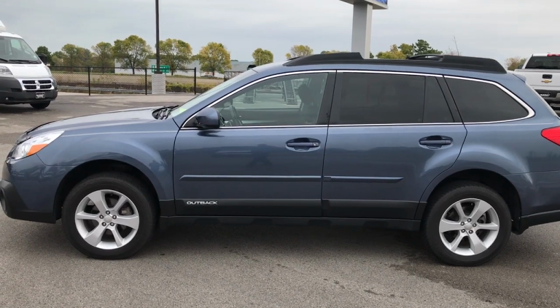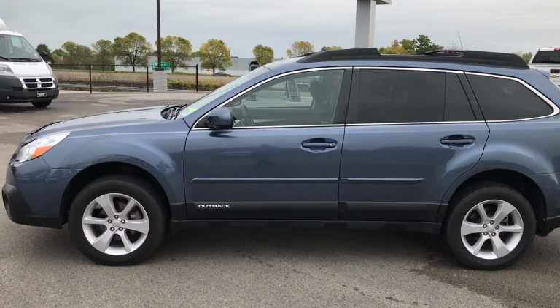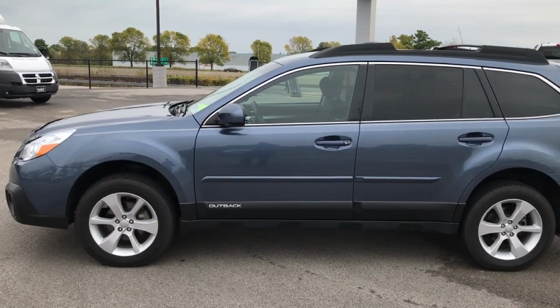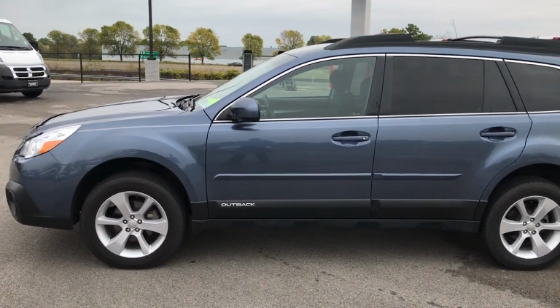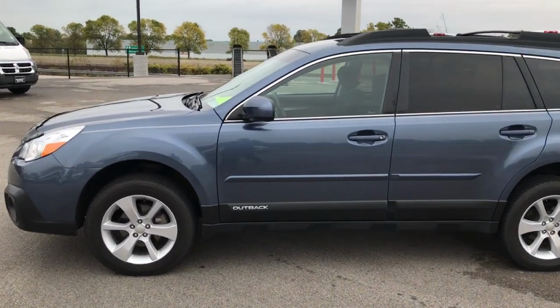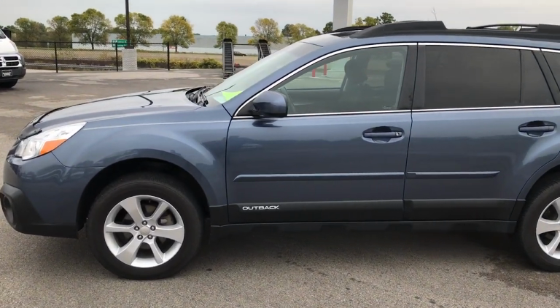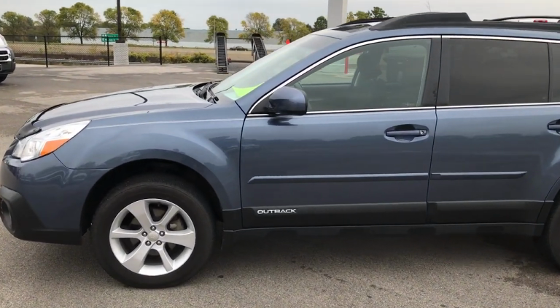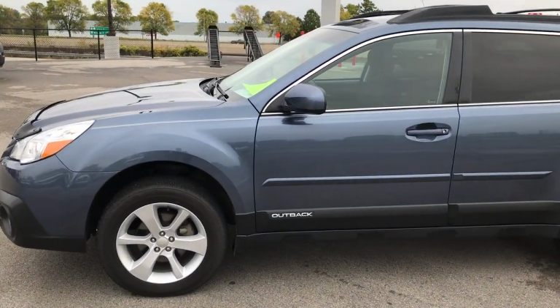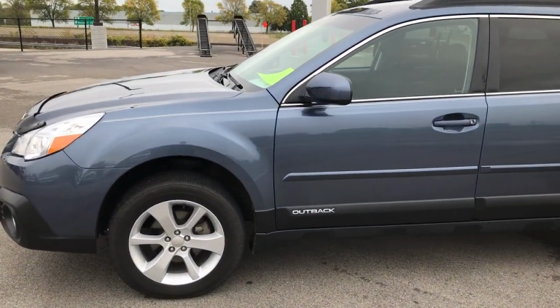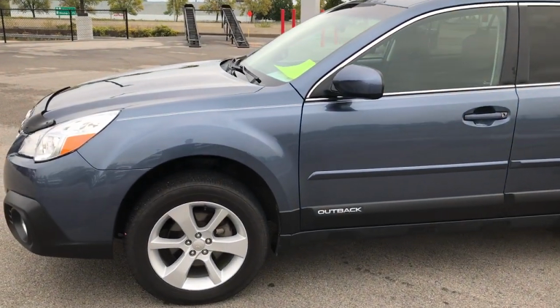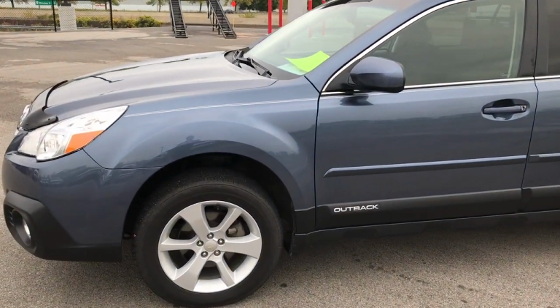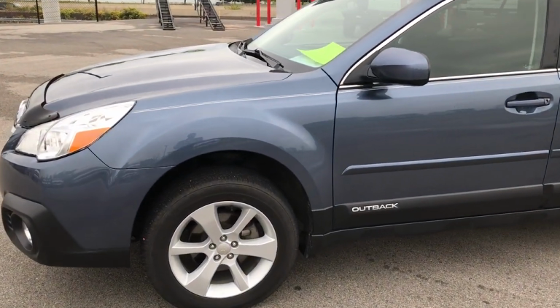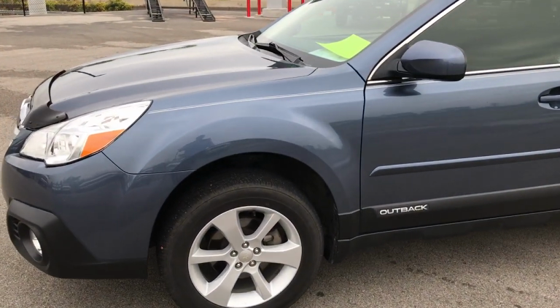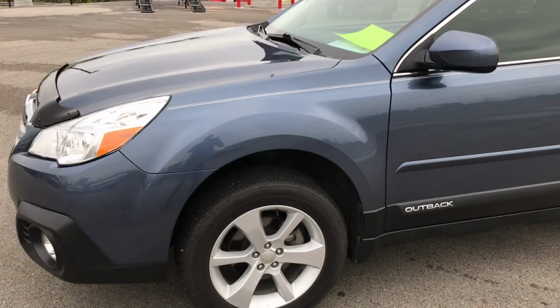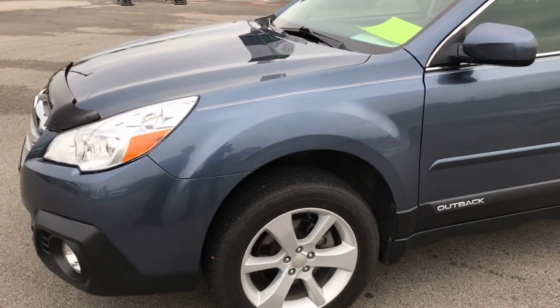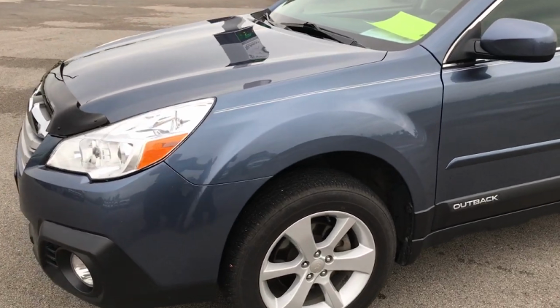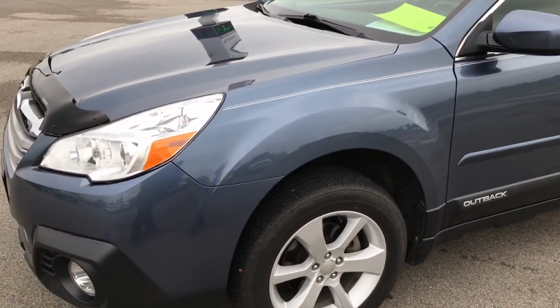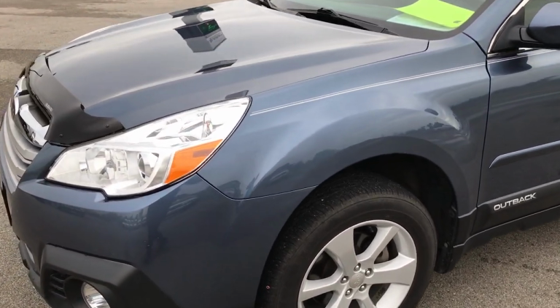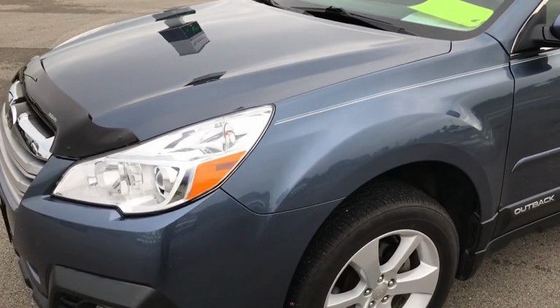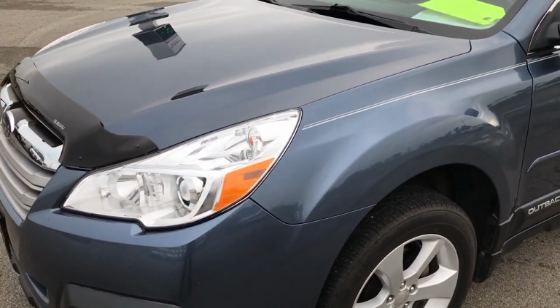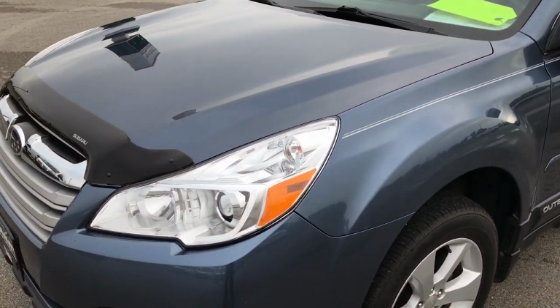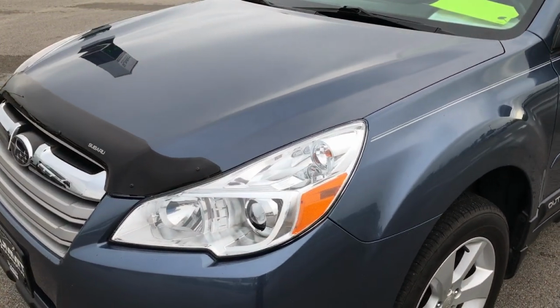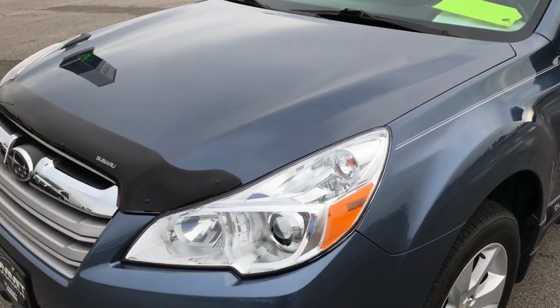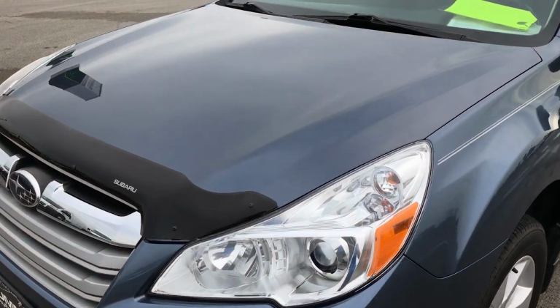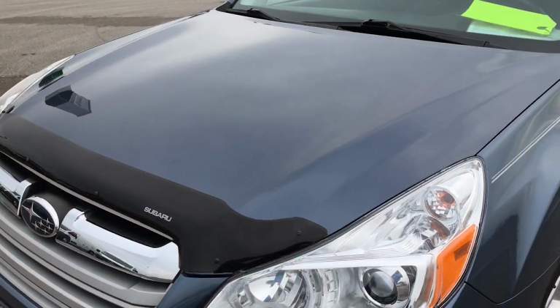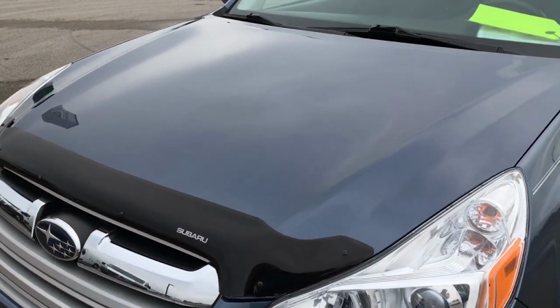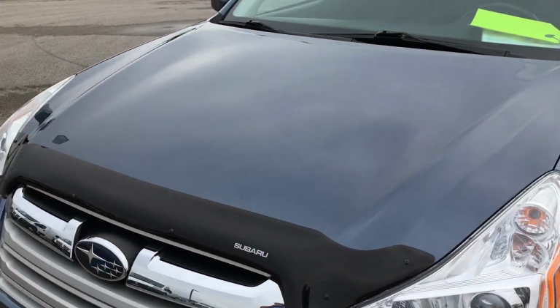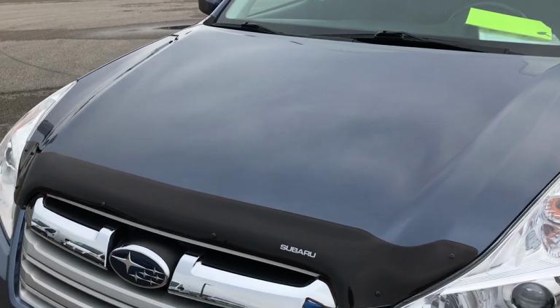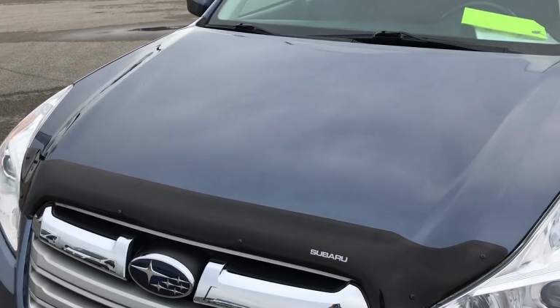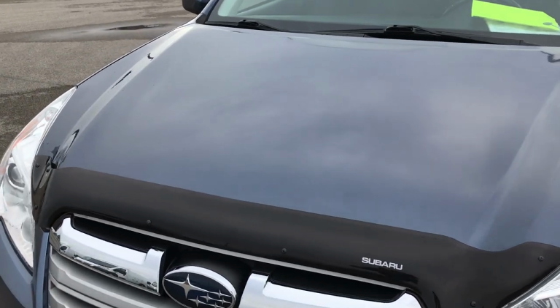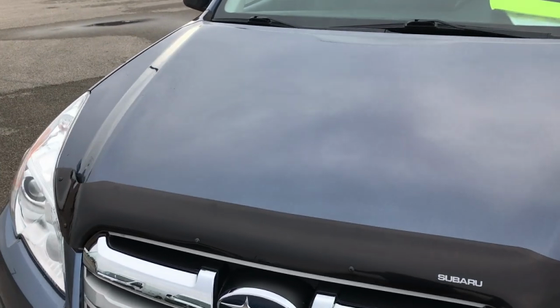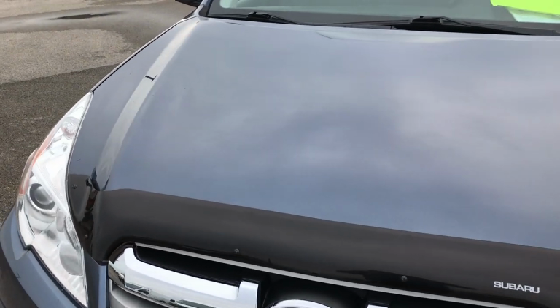This is stock number 7C134A, a 2013 Subaru Outback. We are here at Summit Automotive in Fond du Lac, Wisconsin, checking out this super clean ride.